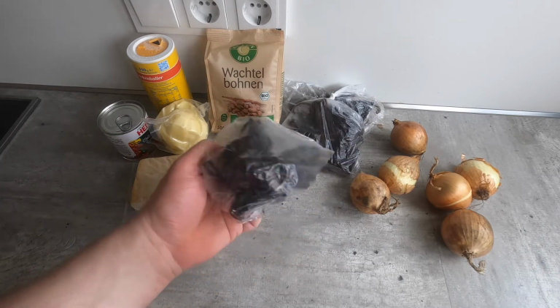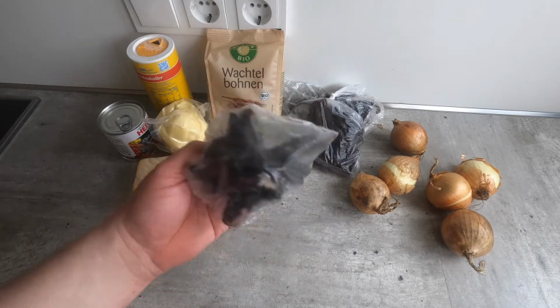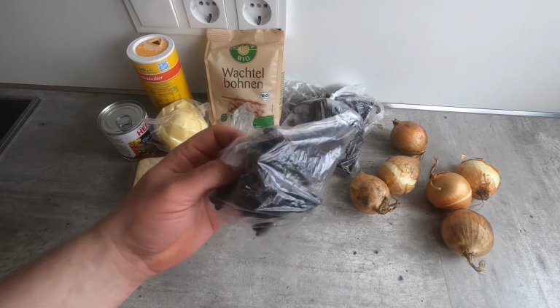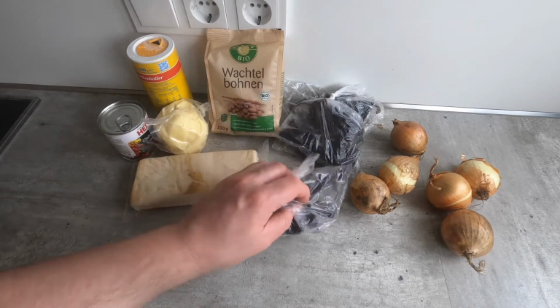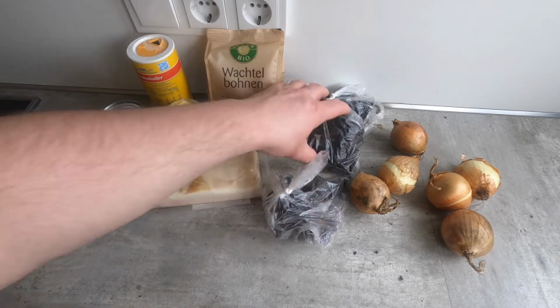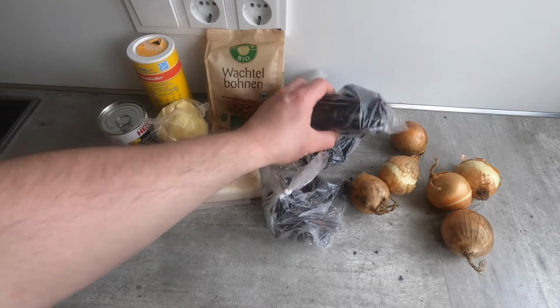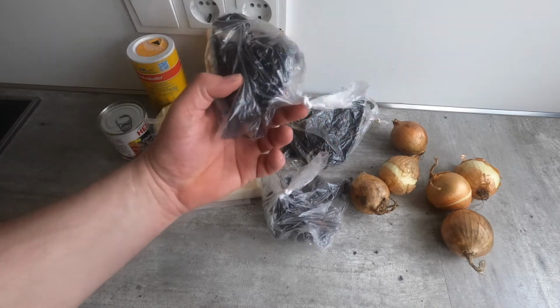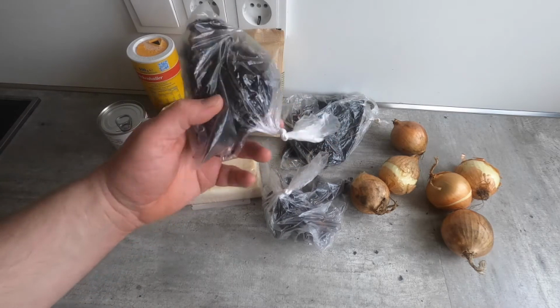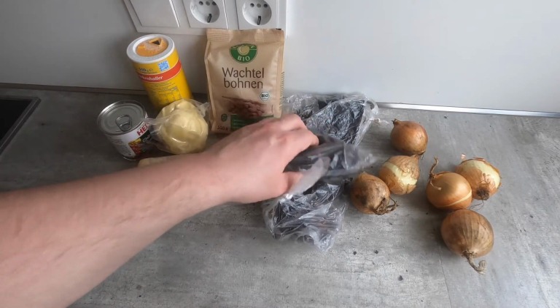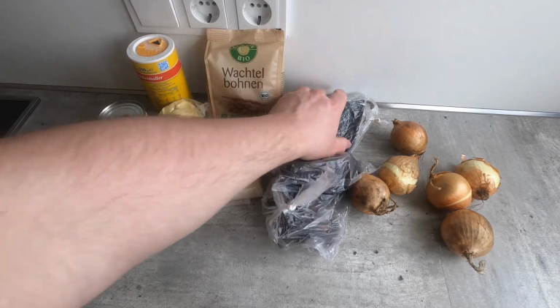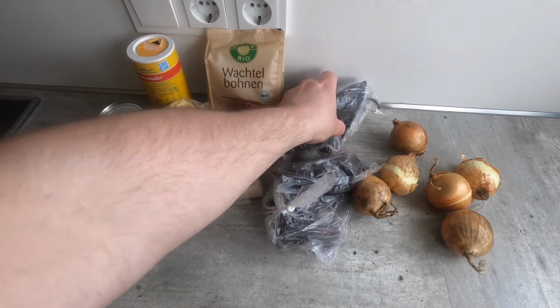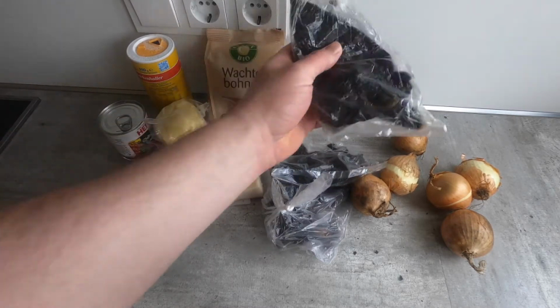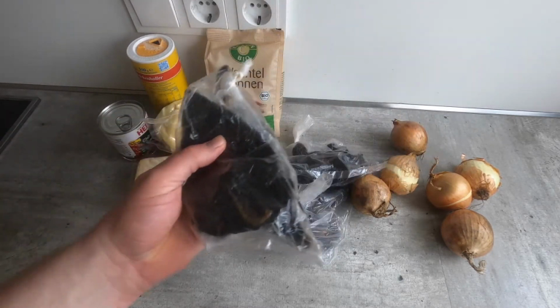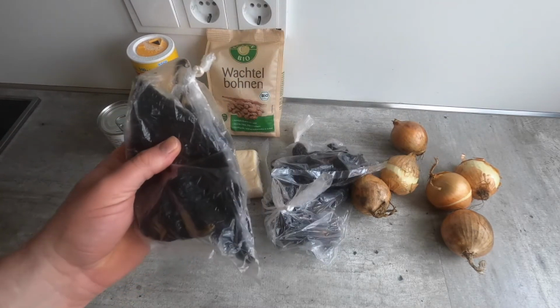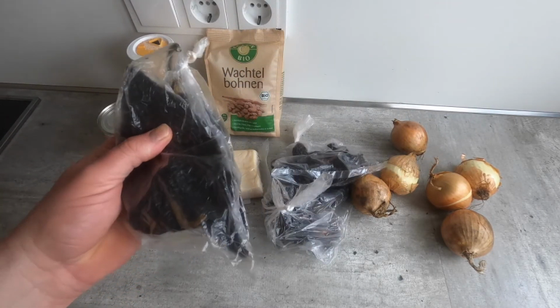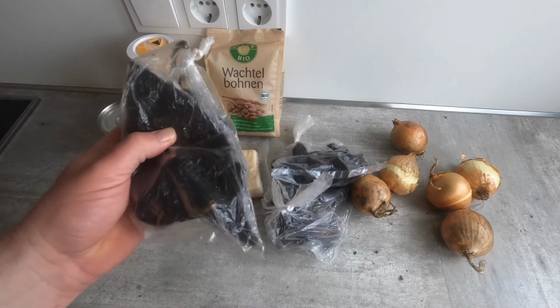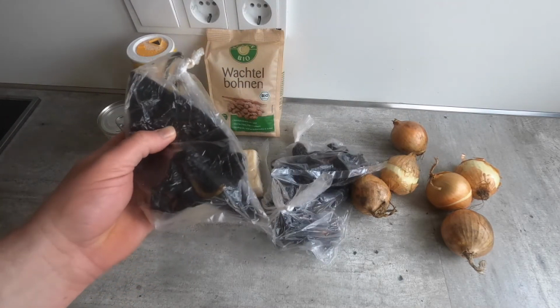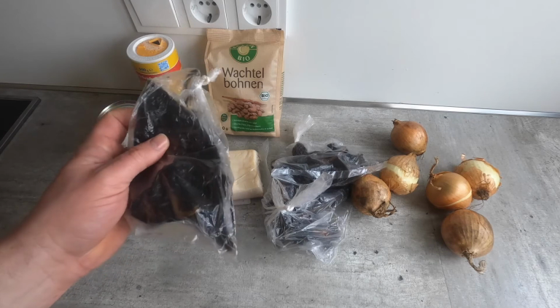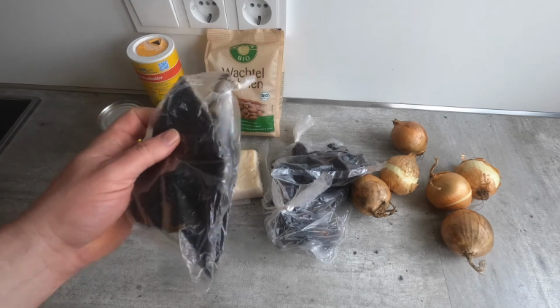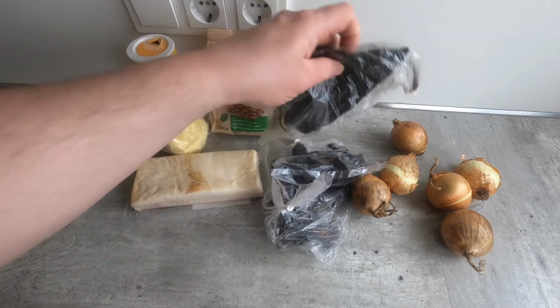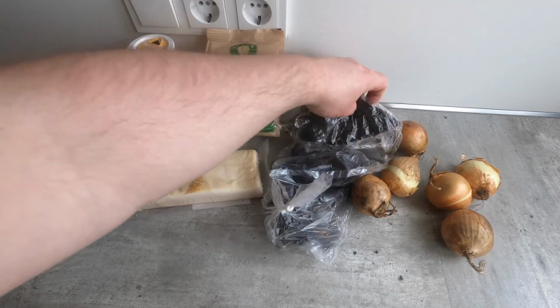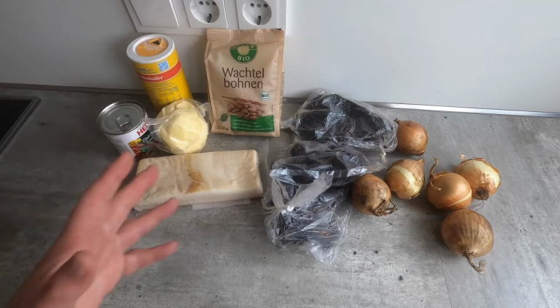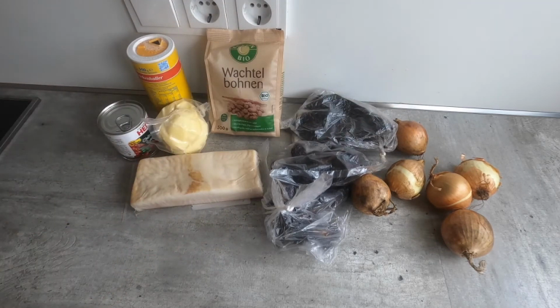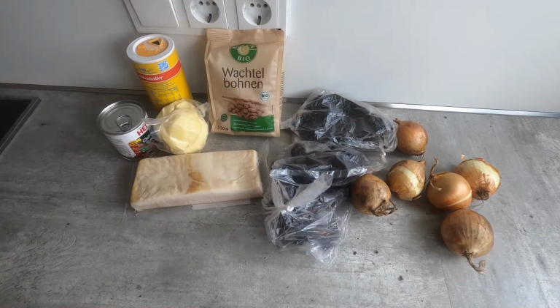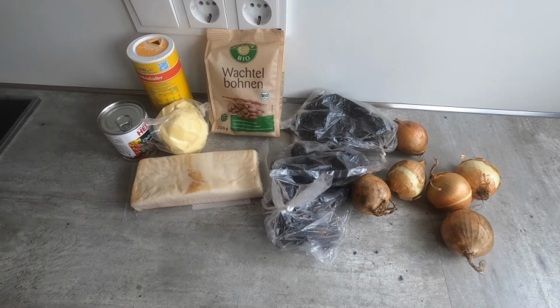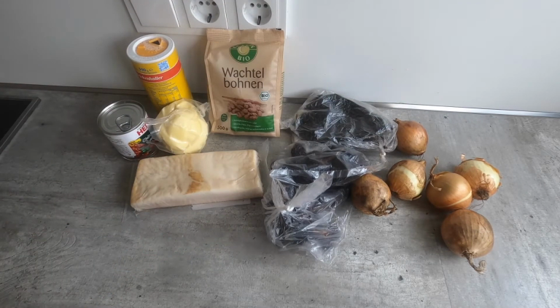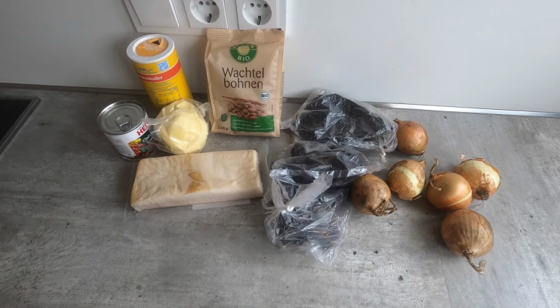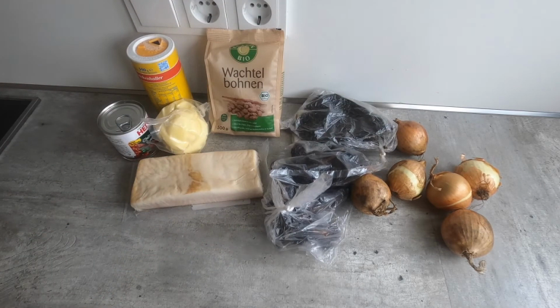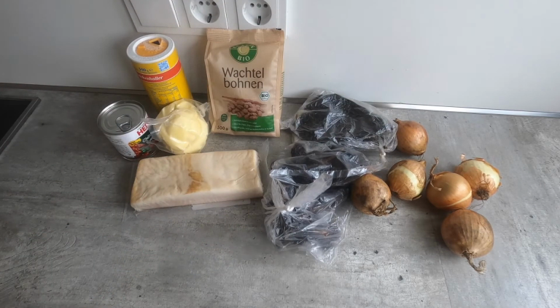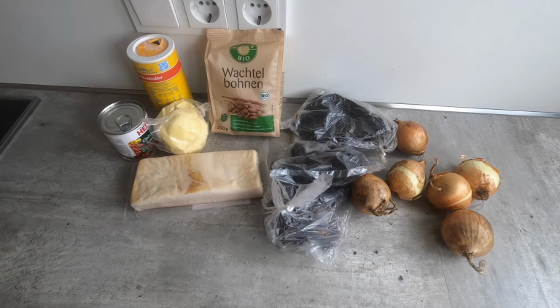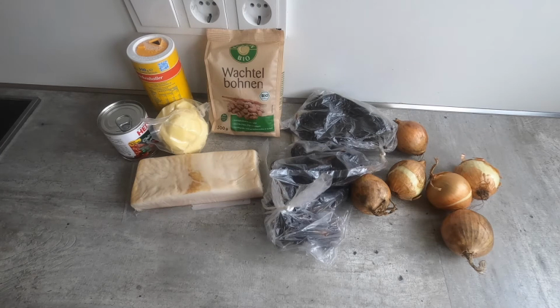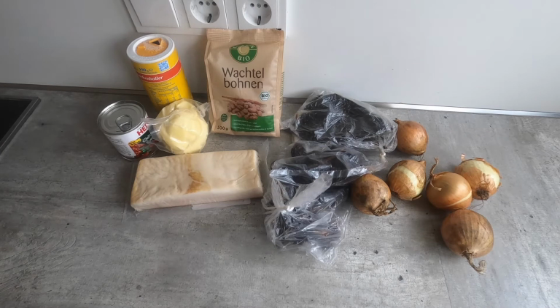These various kinds of chilies here are probably not the spiciest chilies, but they will add a very rich flavor to this. Some people add a requino, but I'm not going to do that today.